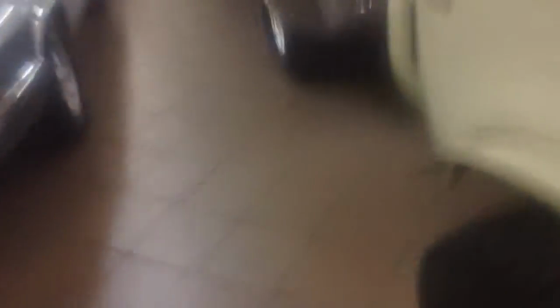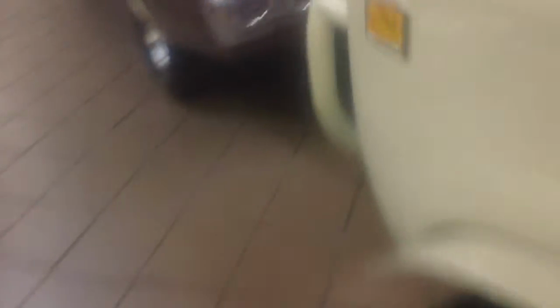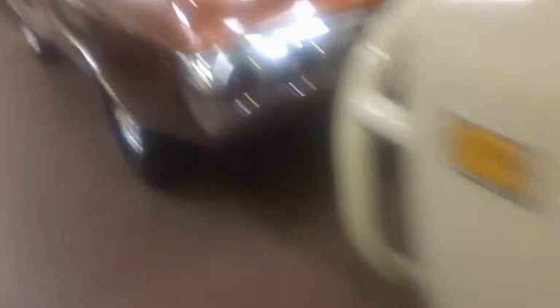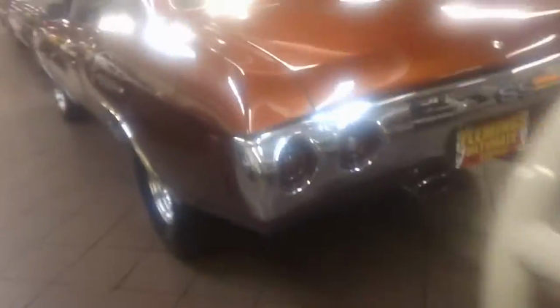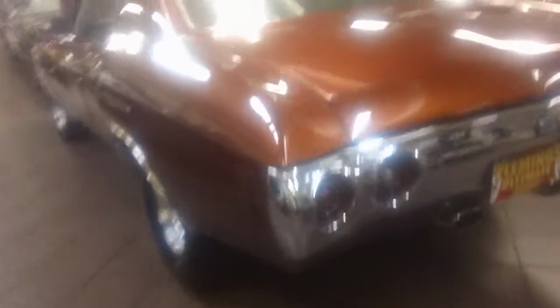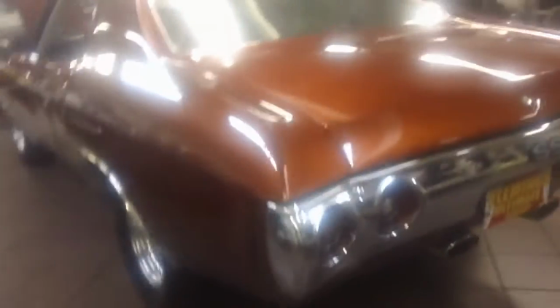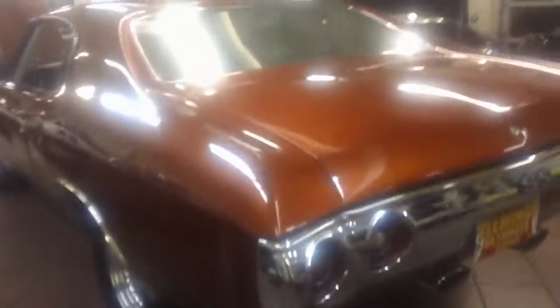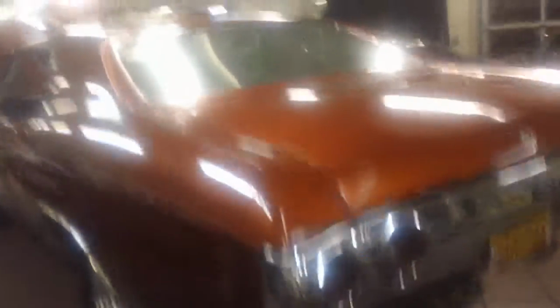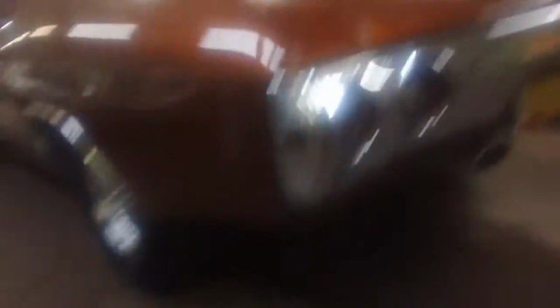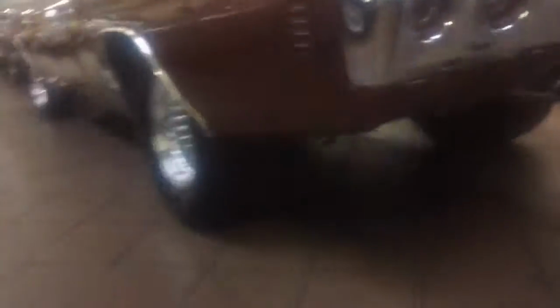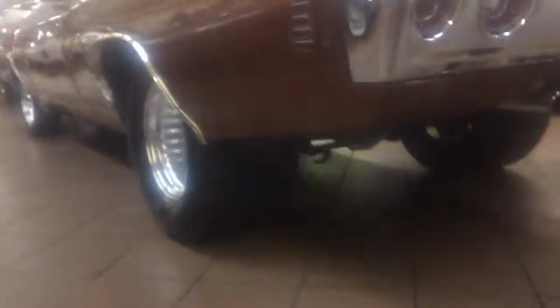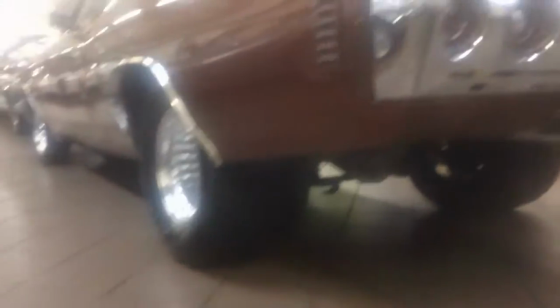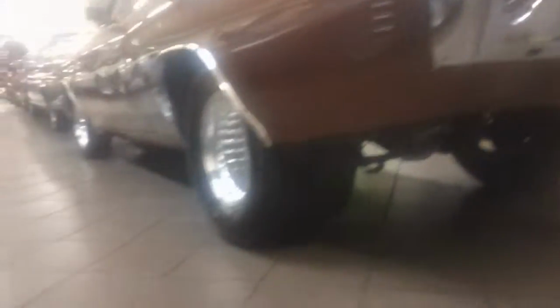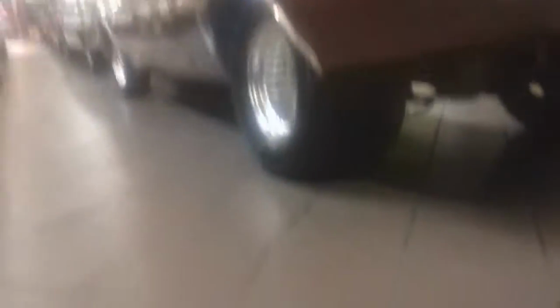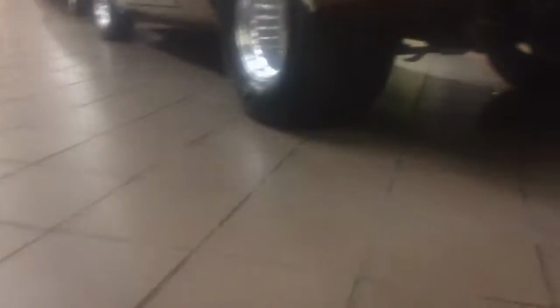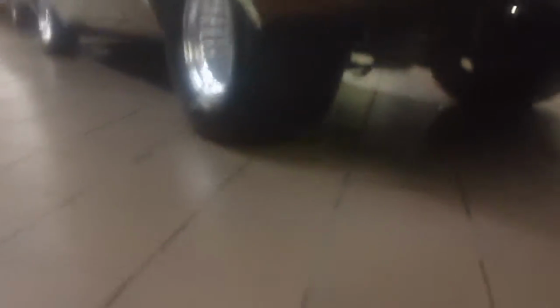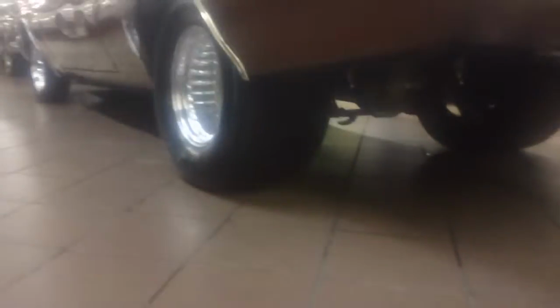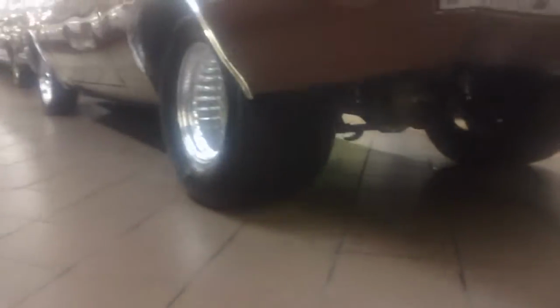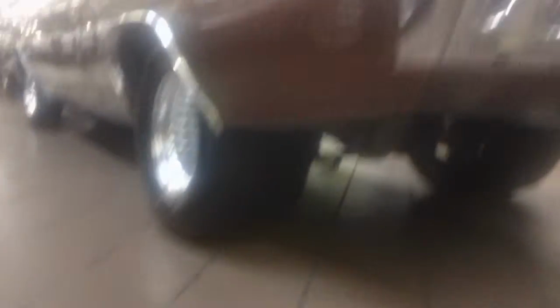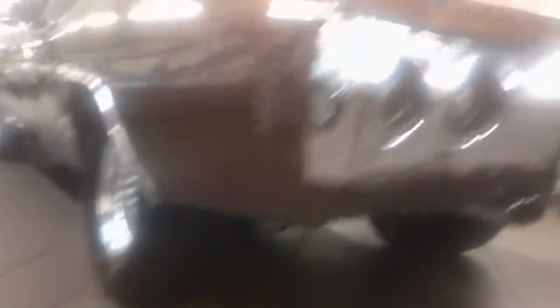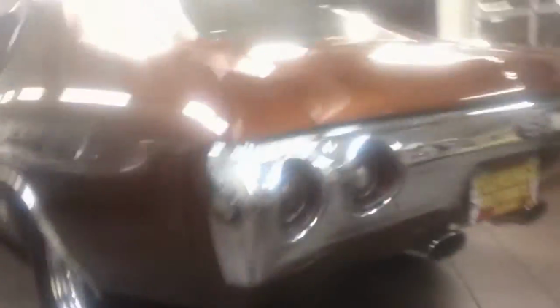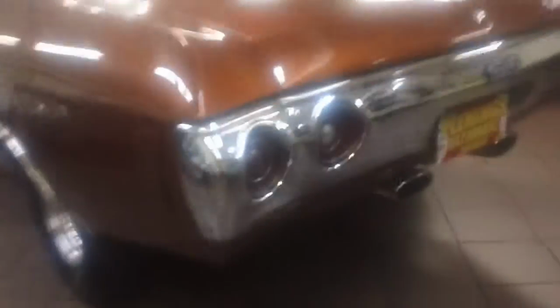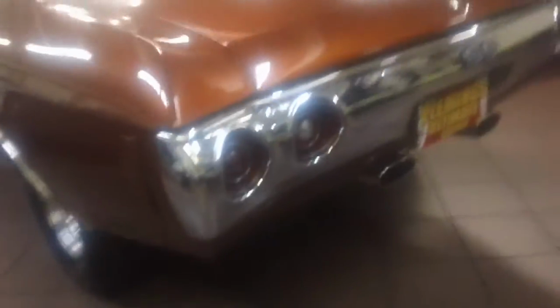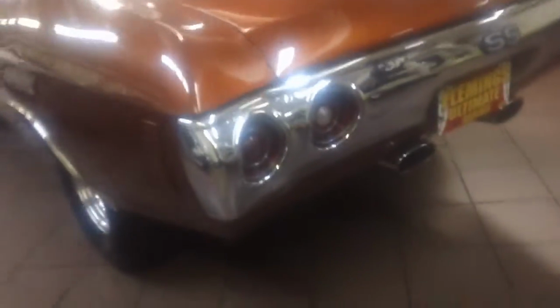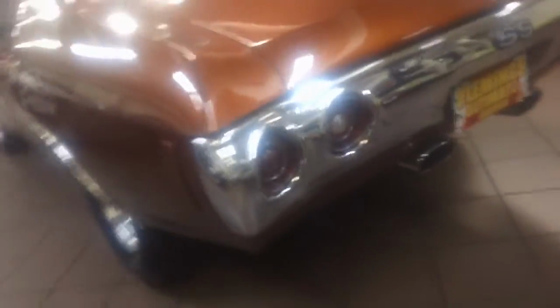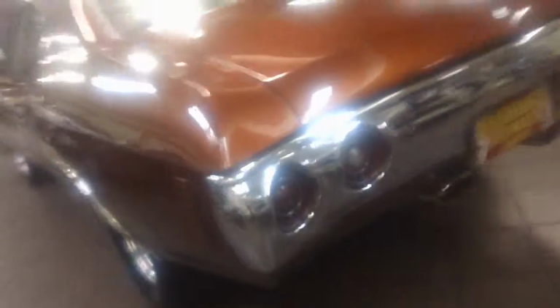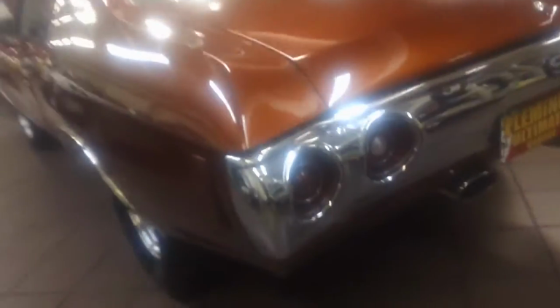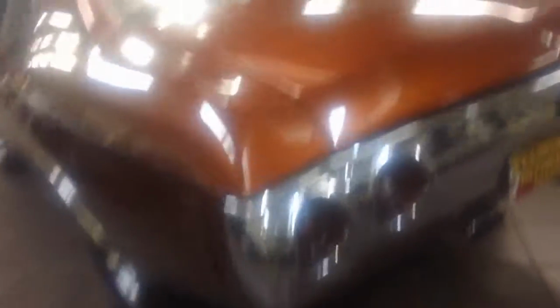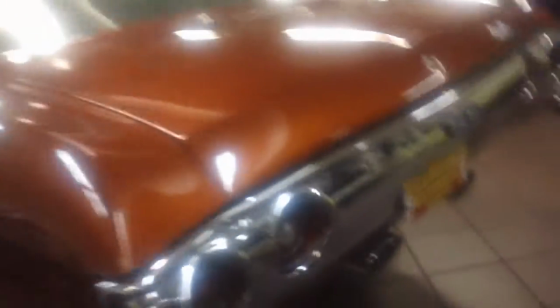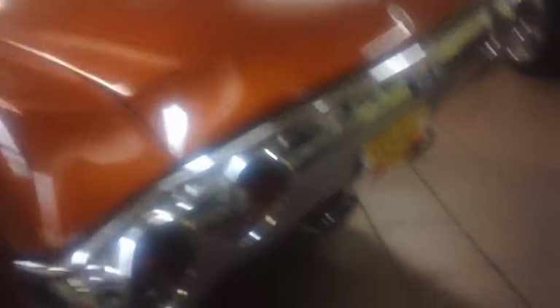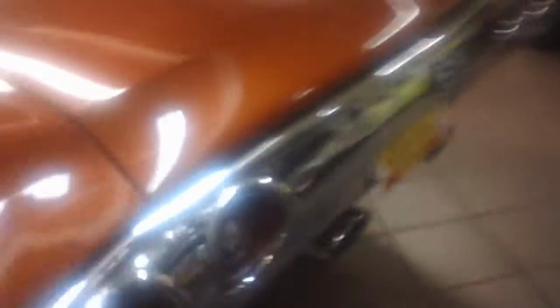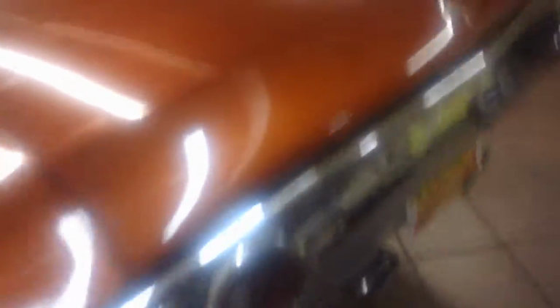Look how high the Chevelle is sitting, pretty high off the ground. It's like really high. It's got a Corvette exhaust.